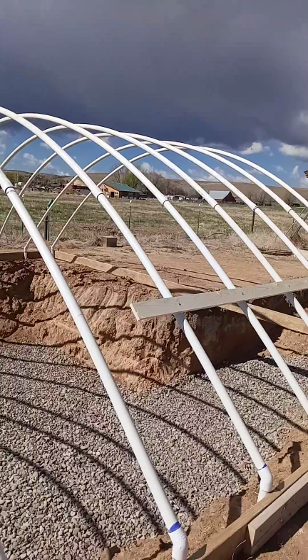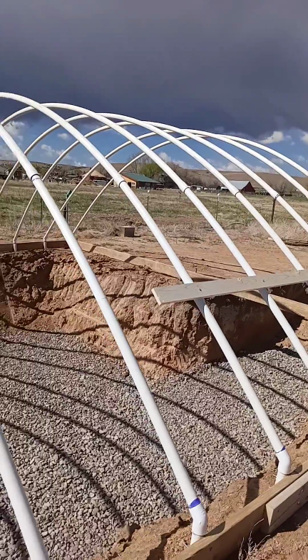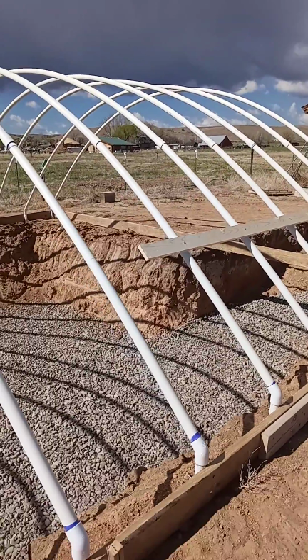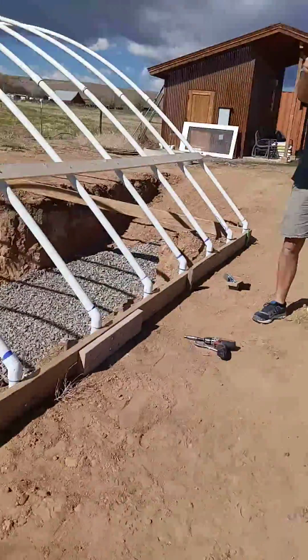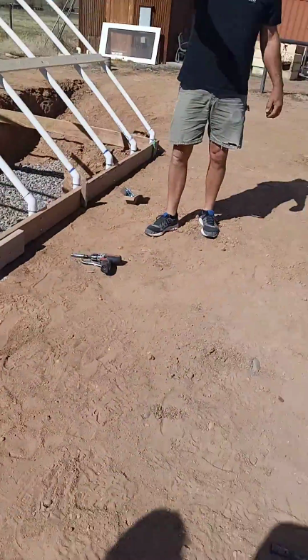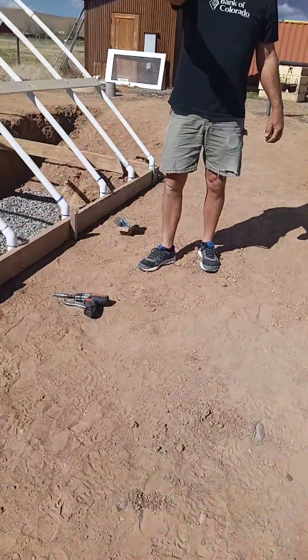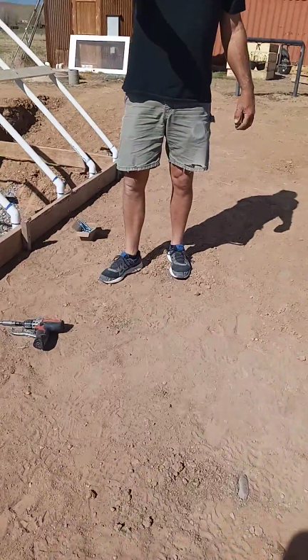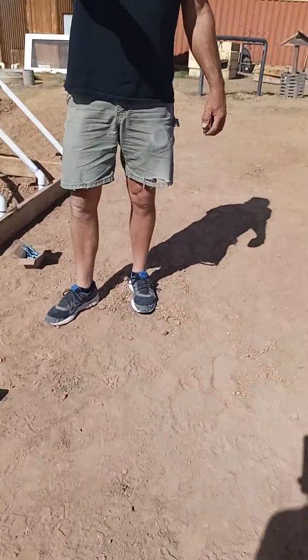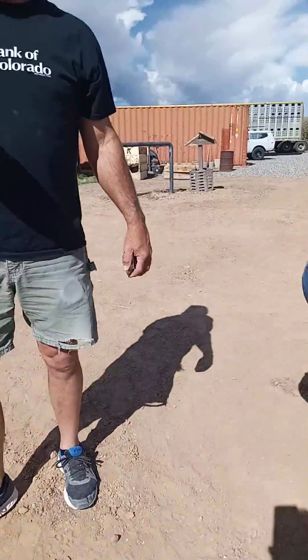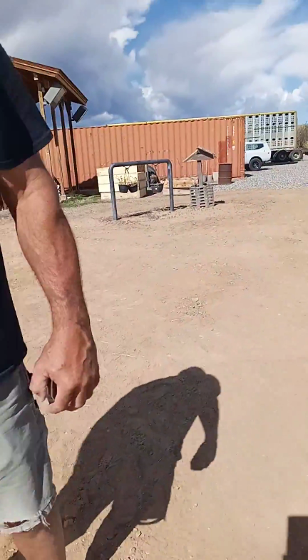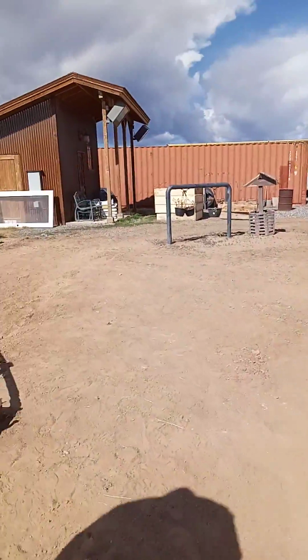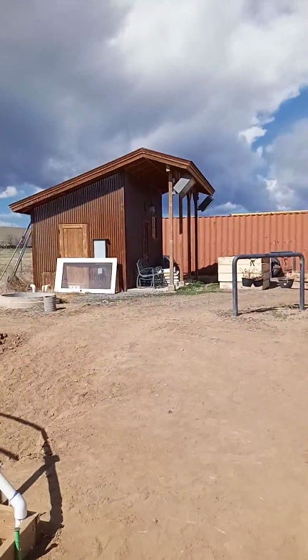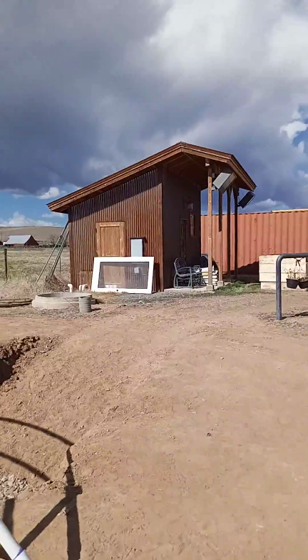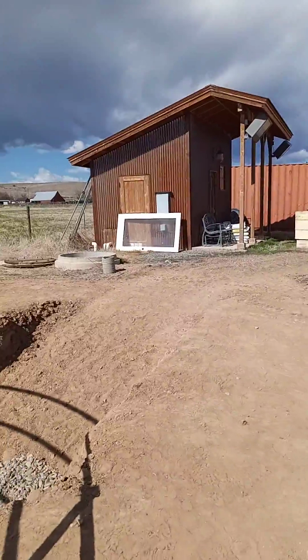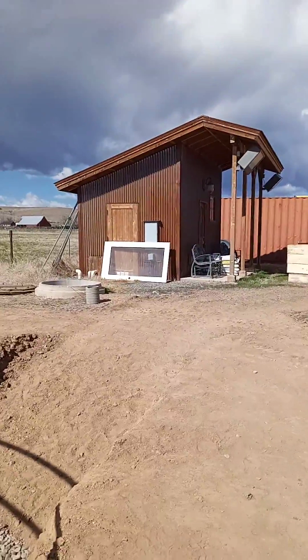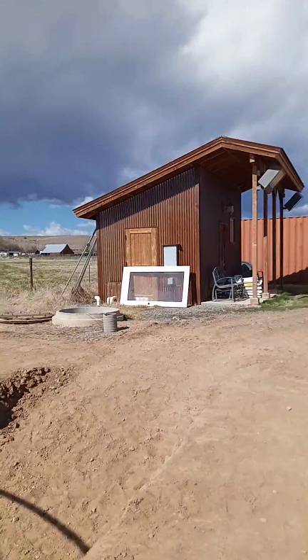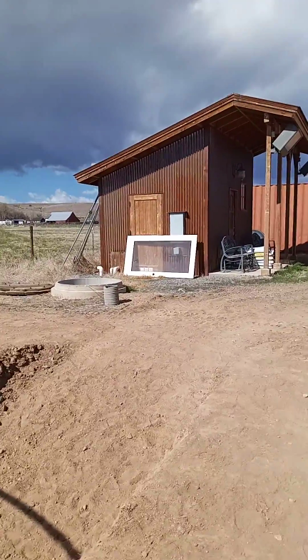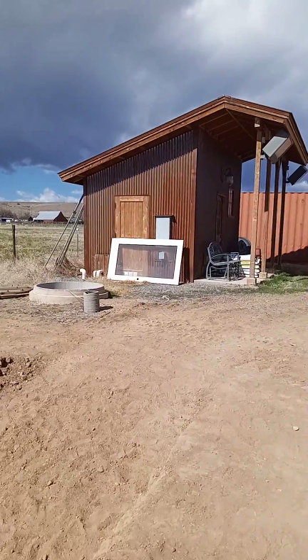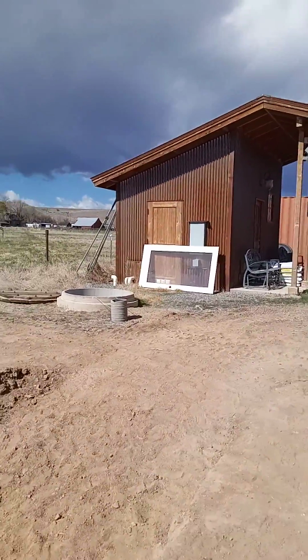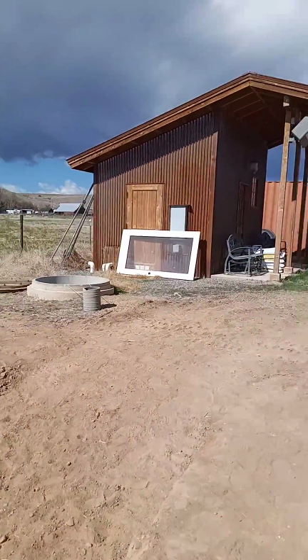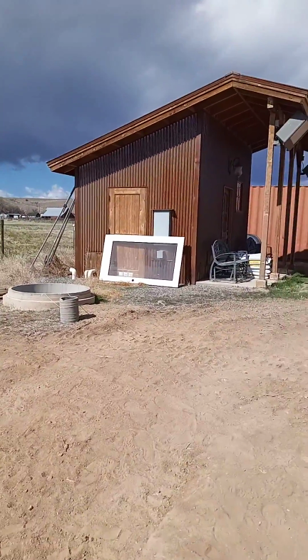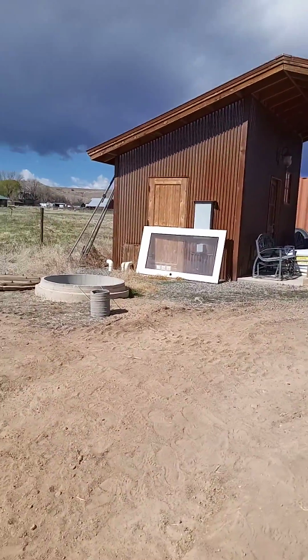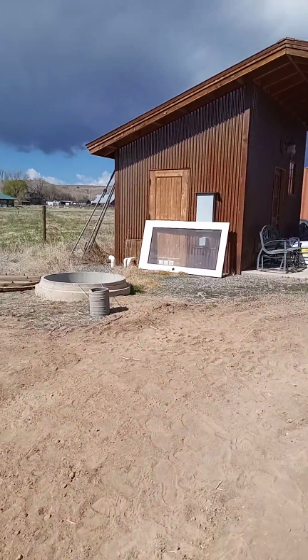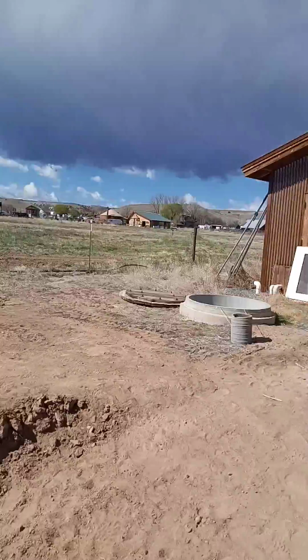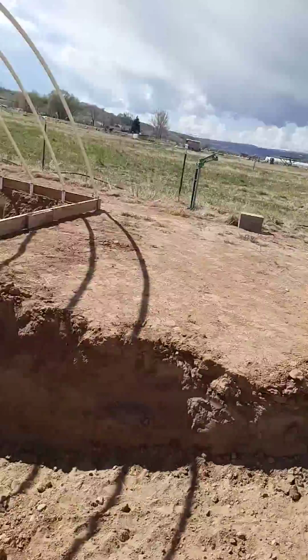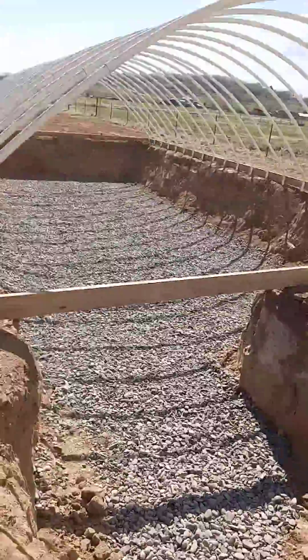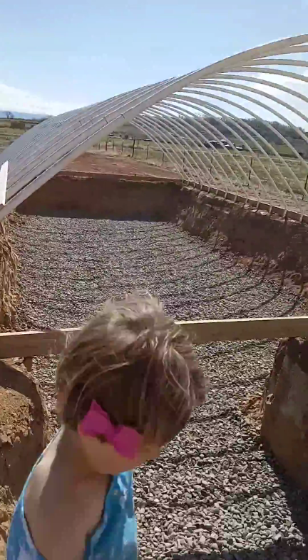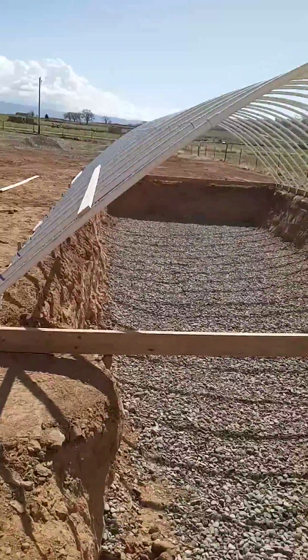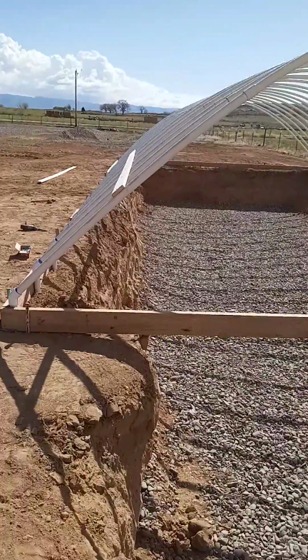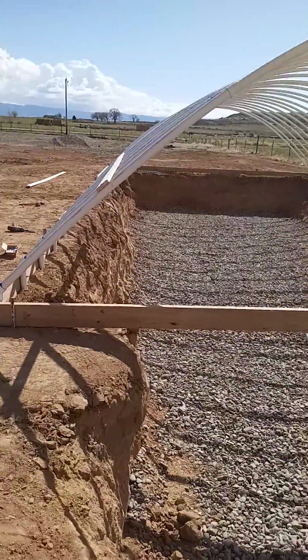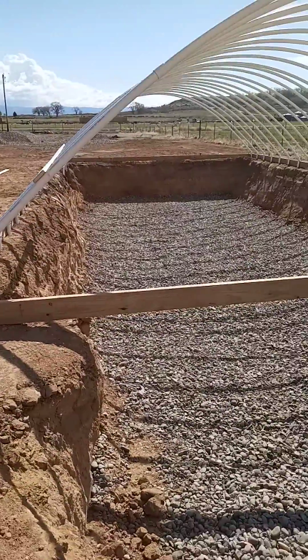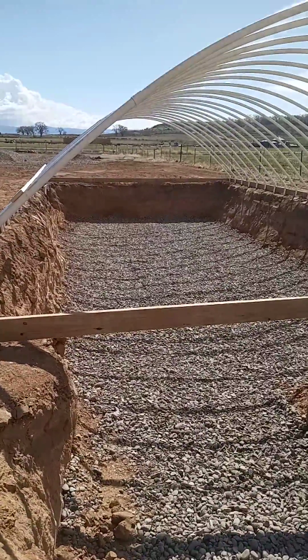They found me a door over here — it was in the storage shed, so that's handy and nice. The door's gonna go right here.